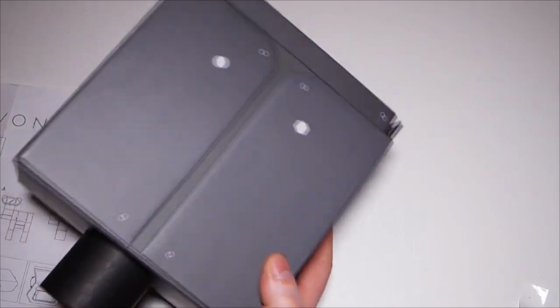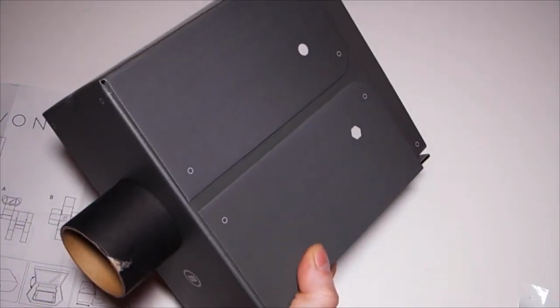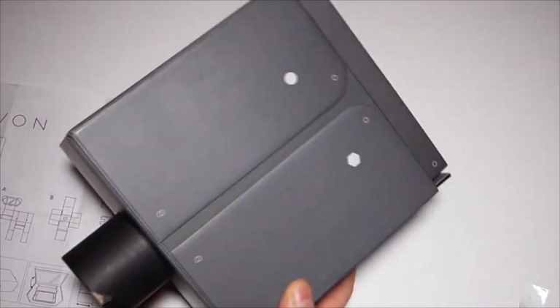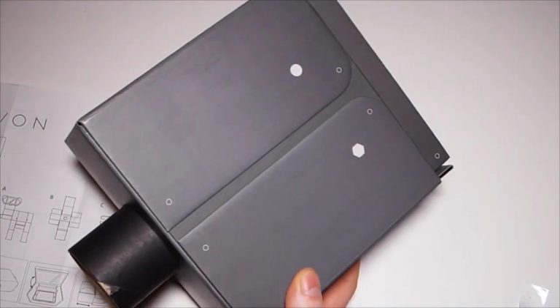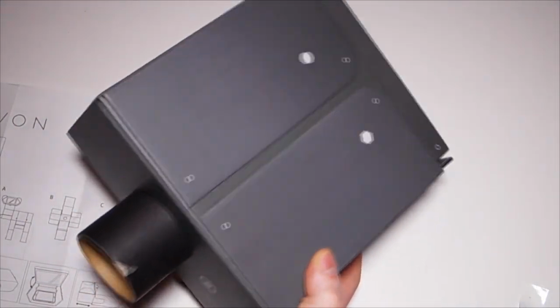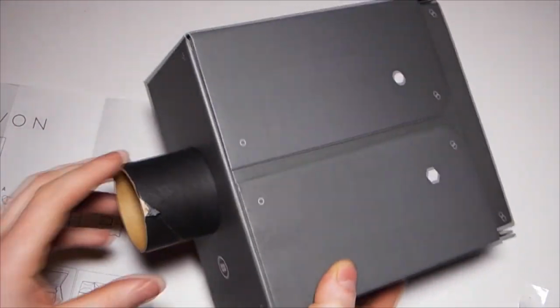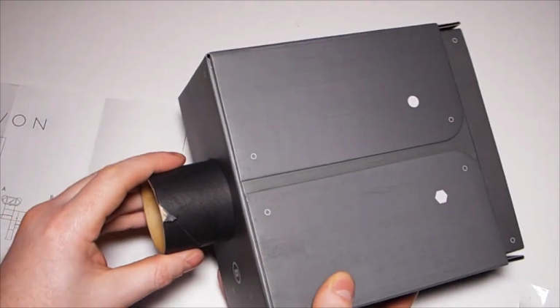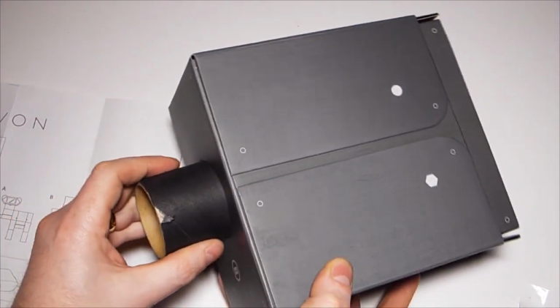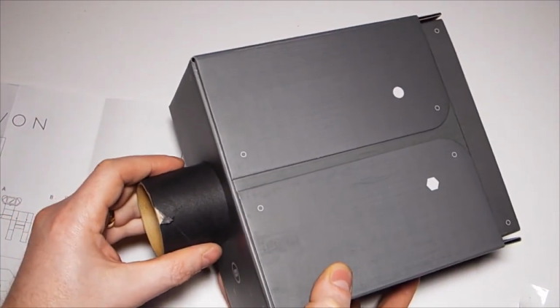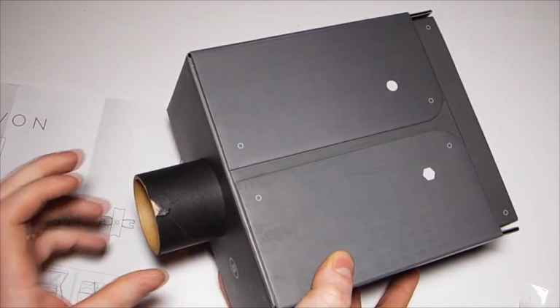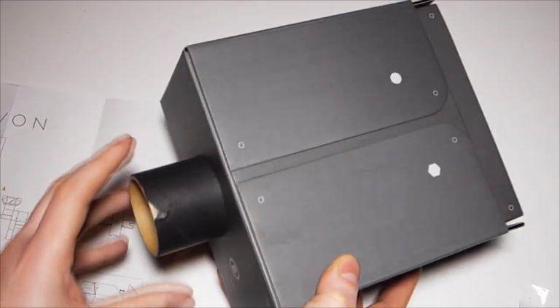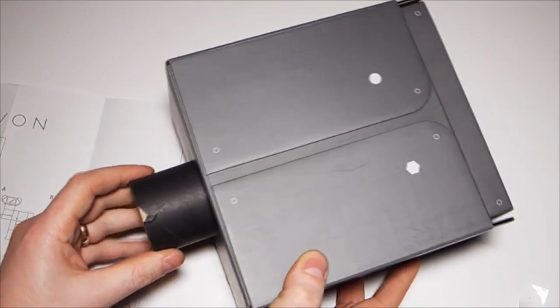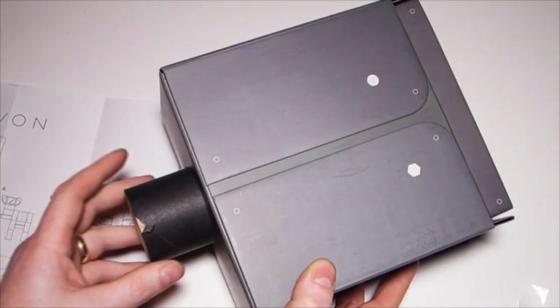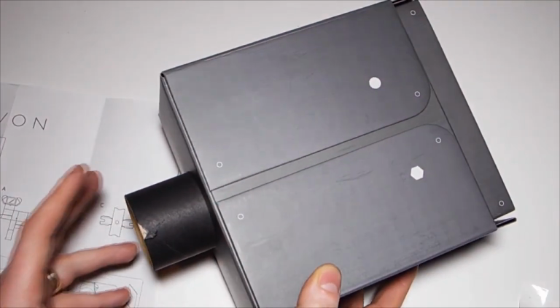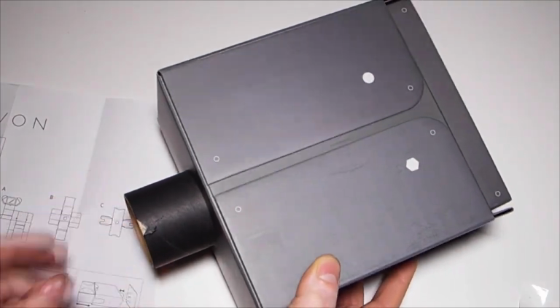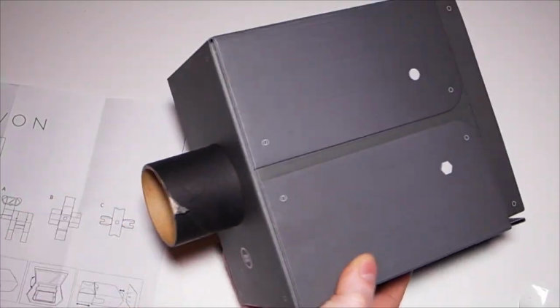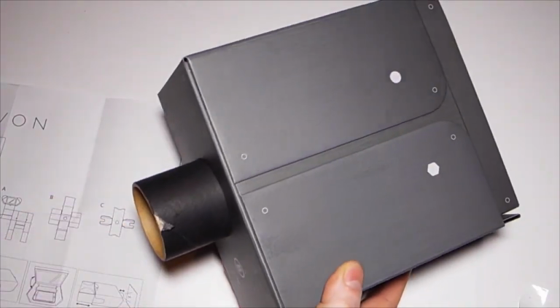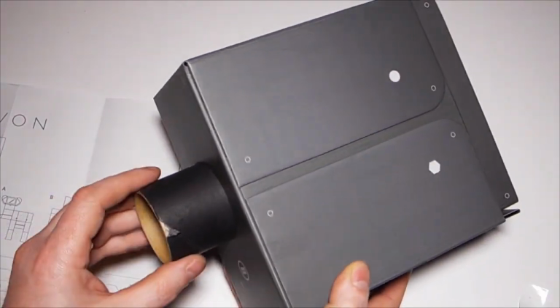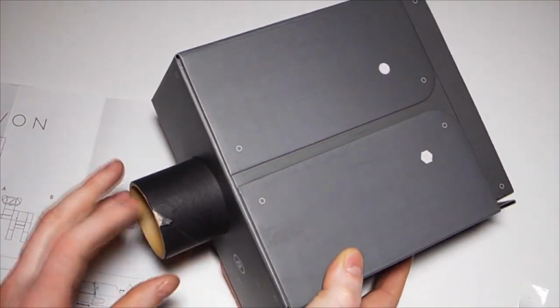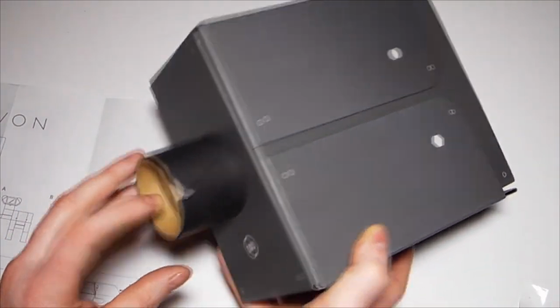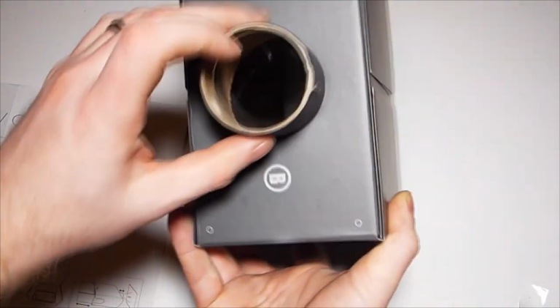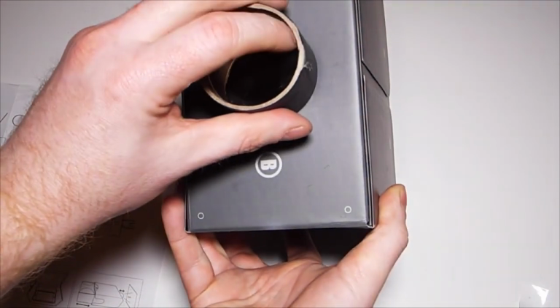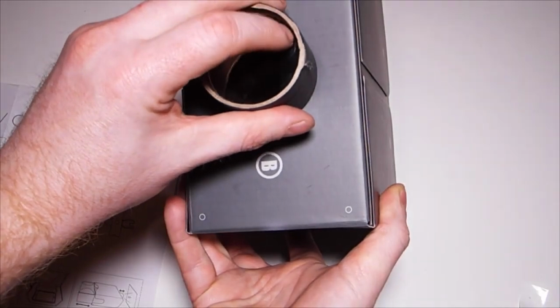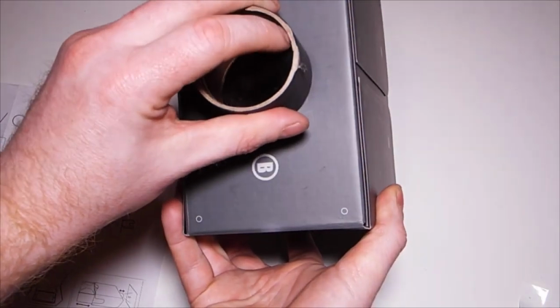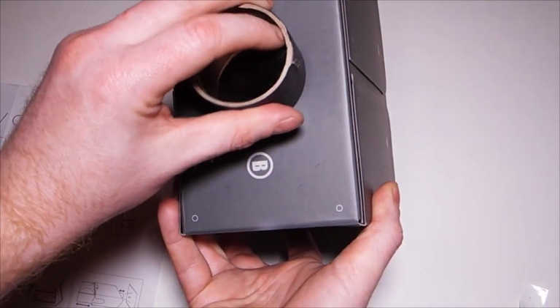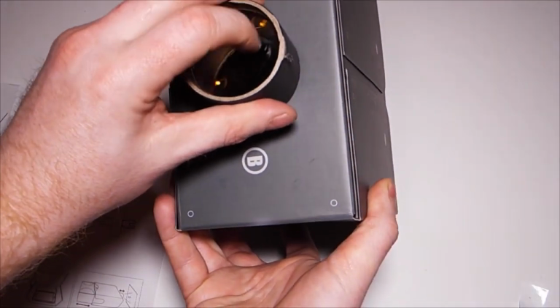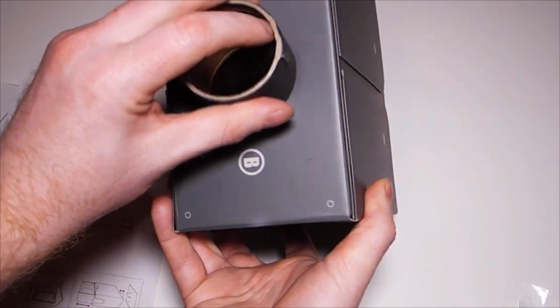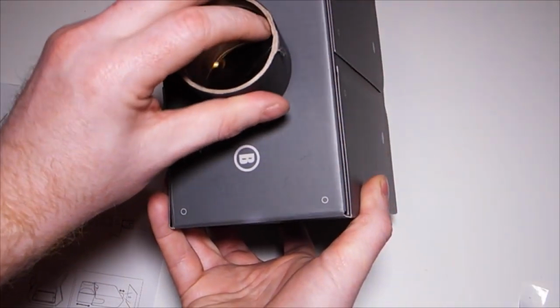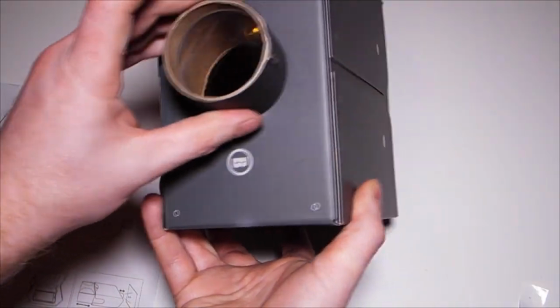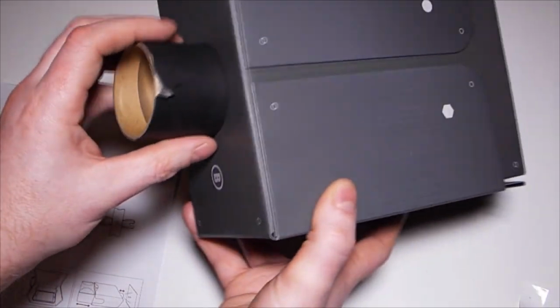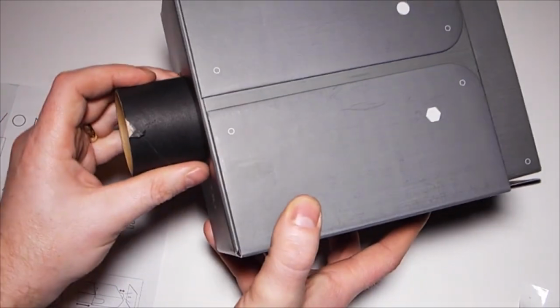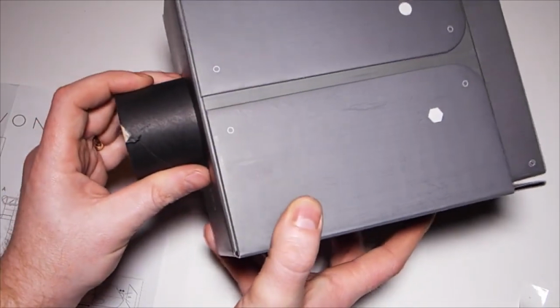Even now my lens keeps moving, so yes, a bit fiddly. That's the lens installed.